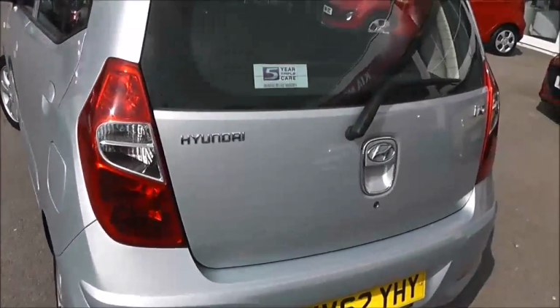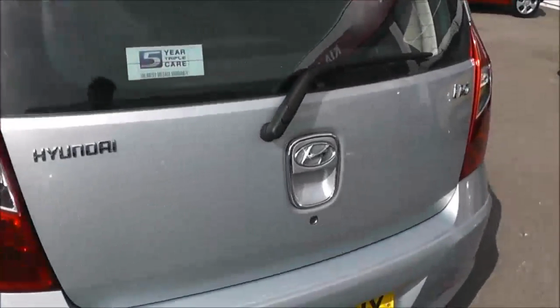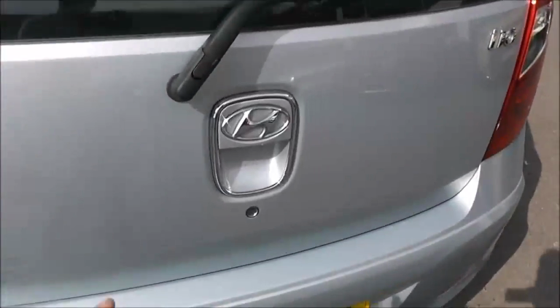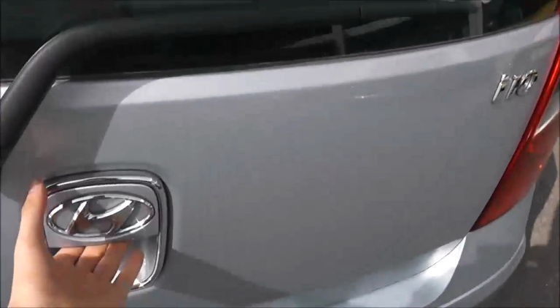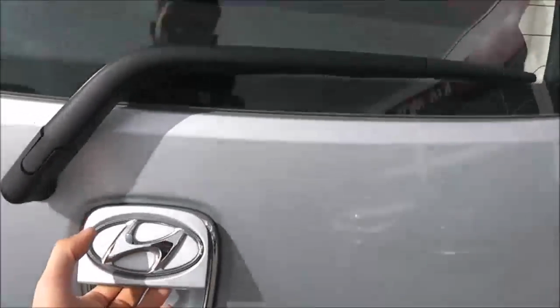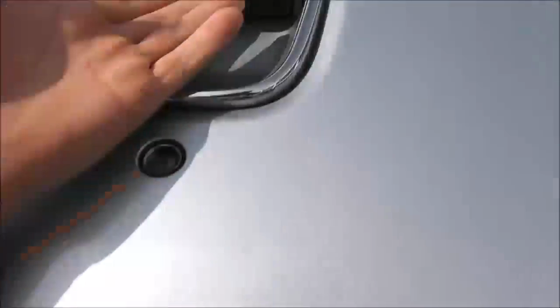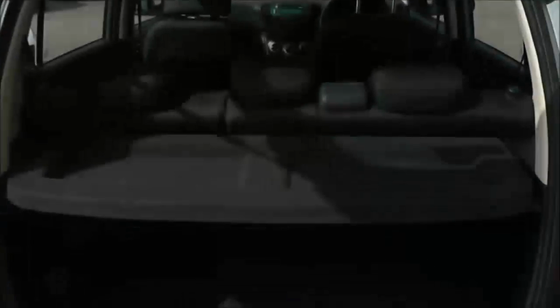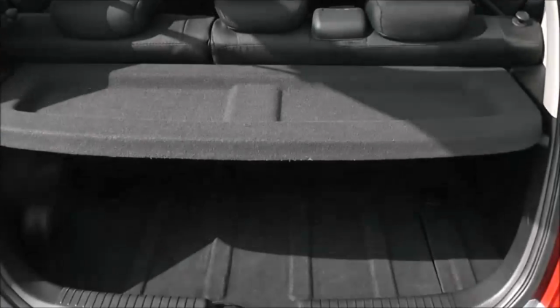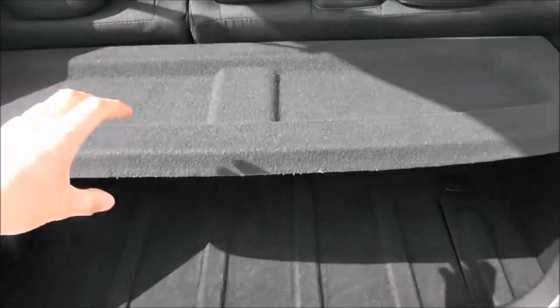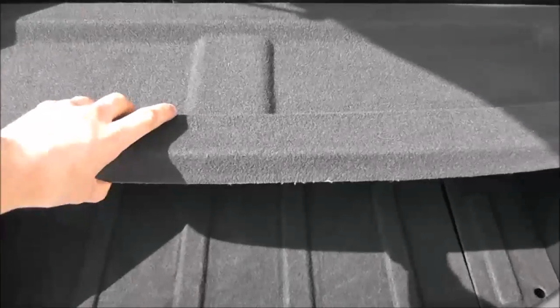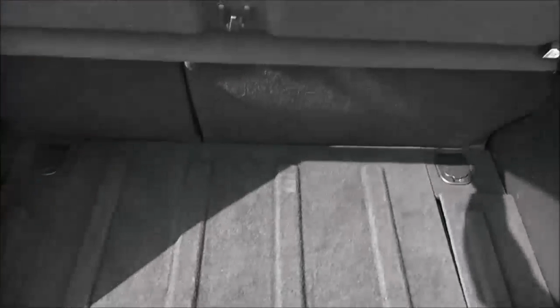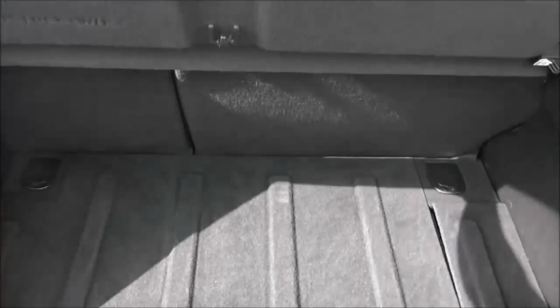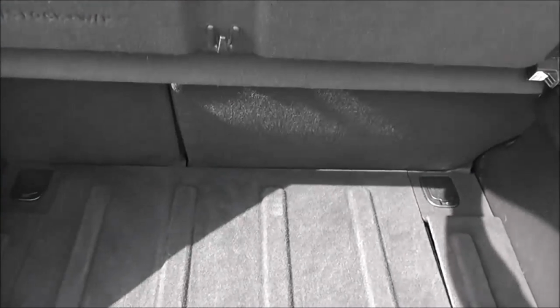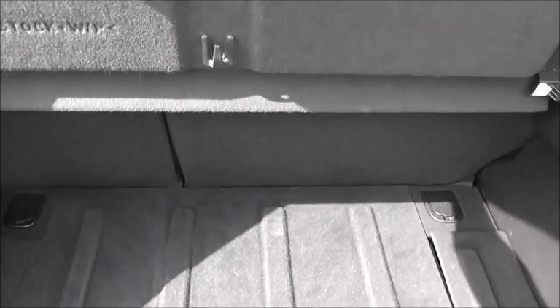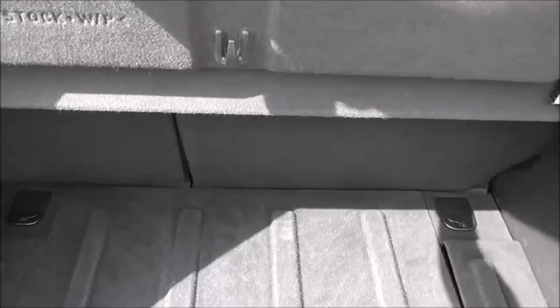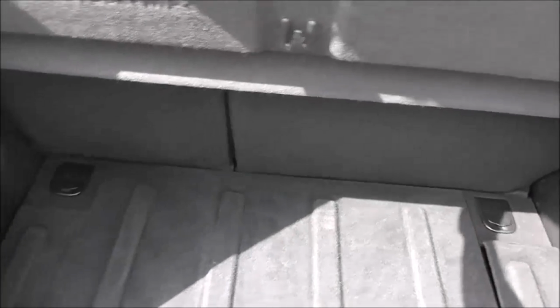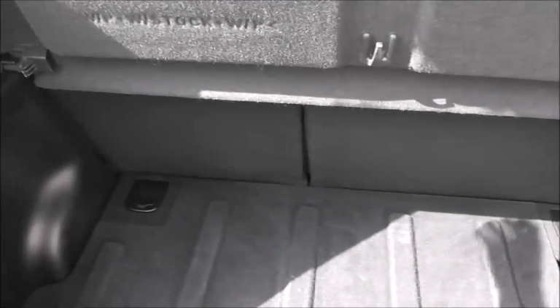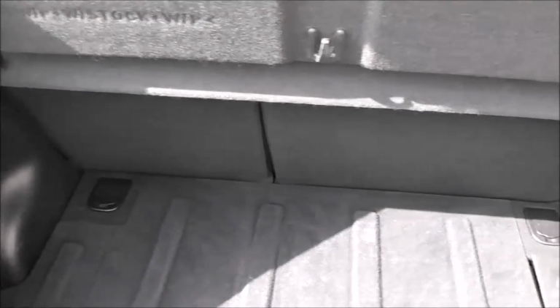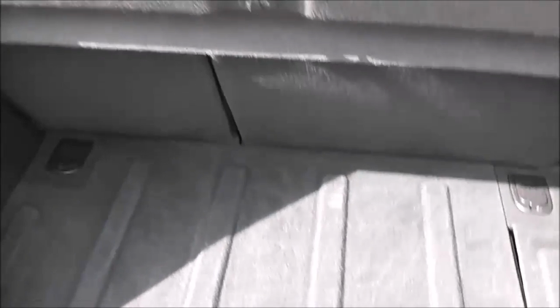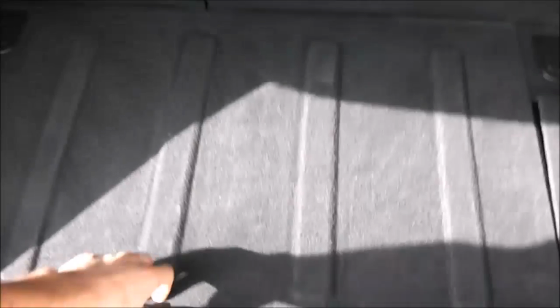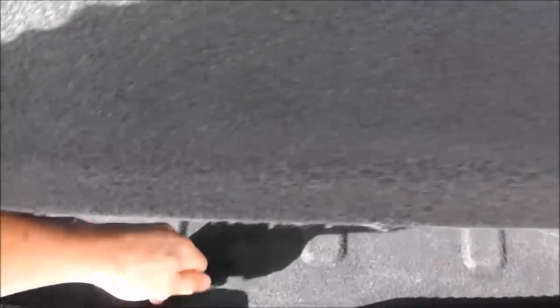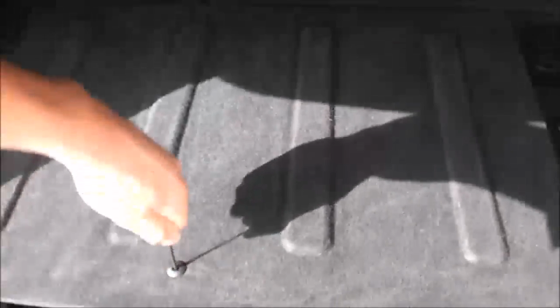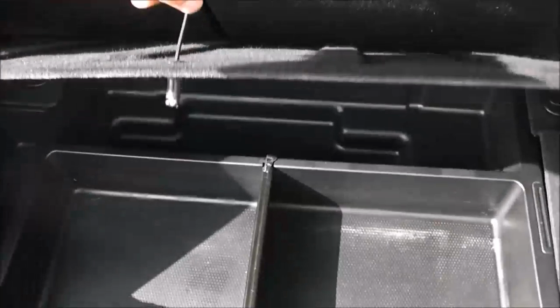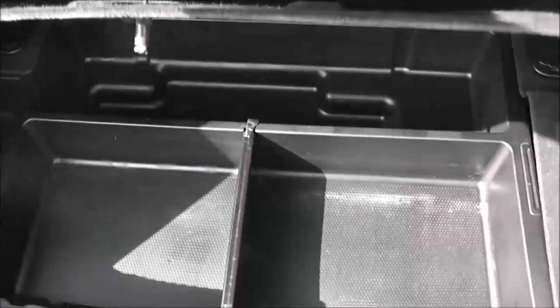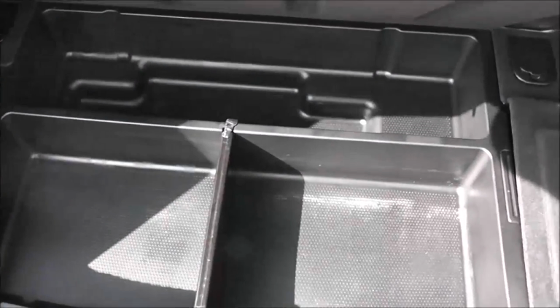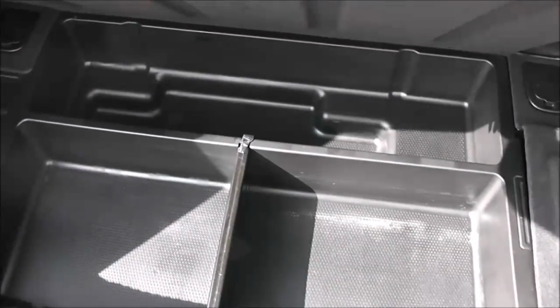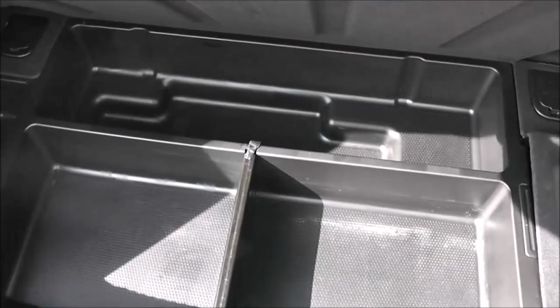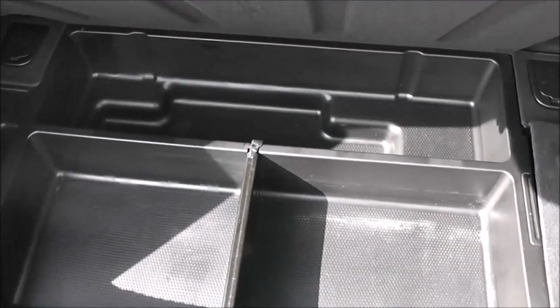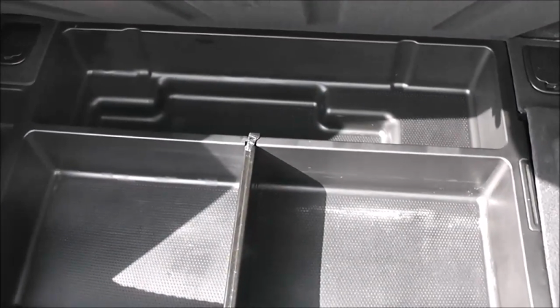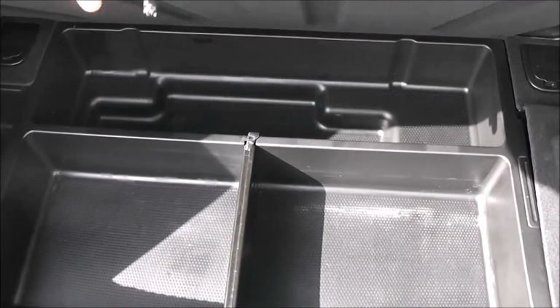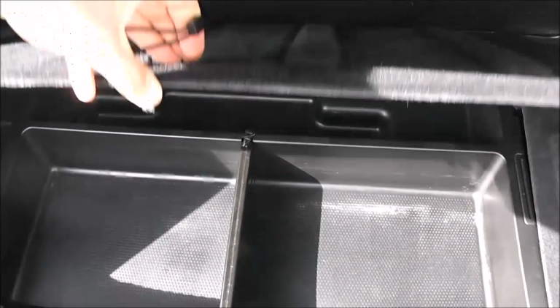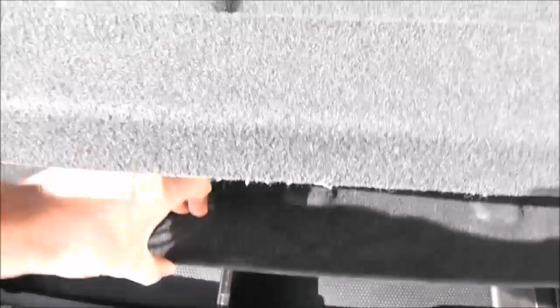We'll take a look into the boot now. It does come with a decent sized boot space for the size of the vehicle. There's also the option of 60-40 split-fold rear seats. Underneath, we have storage compartments, and there is a spare wheel complete with jack.